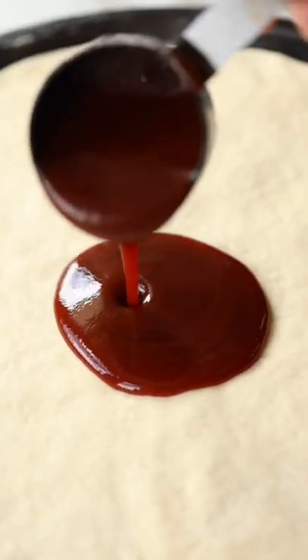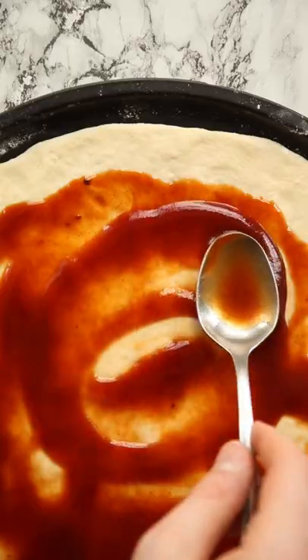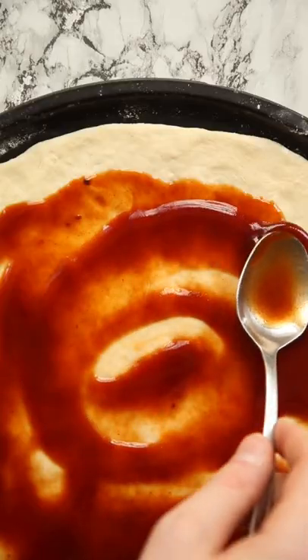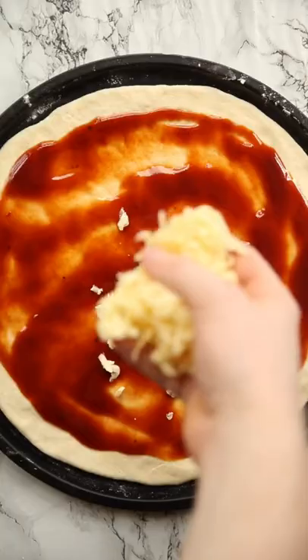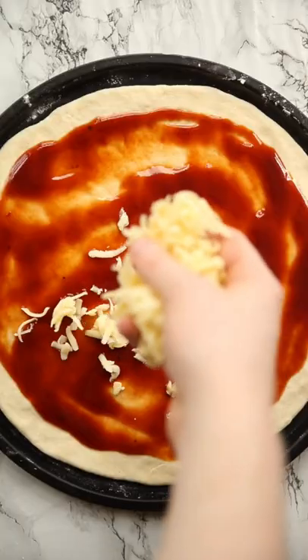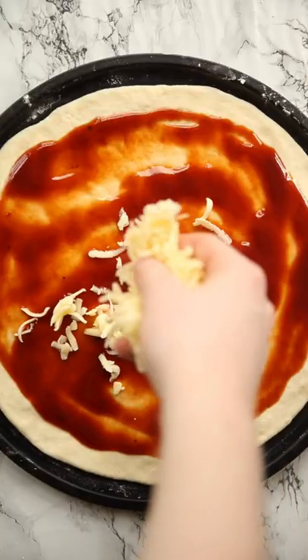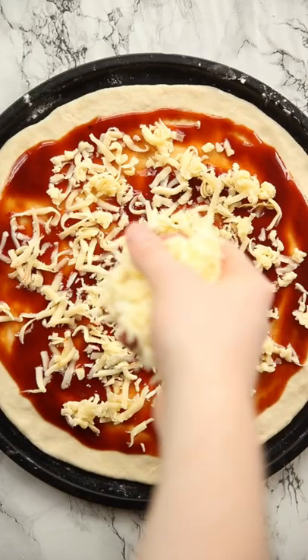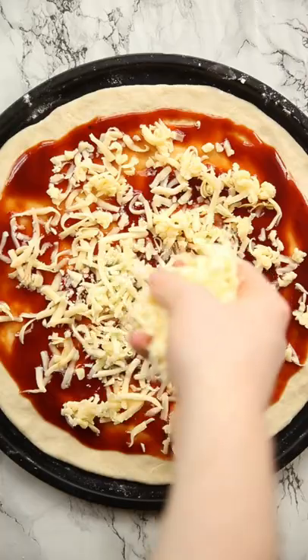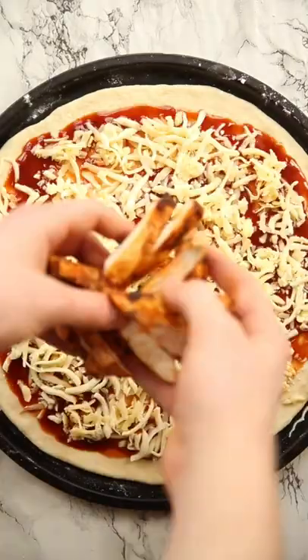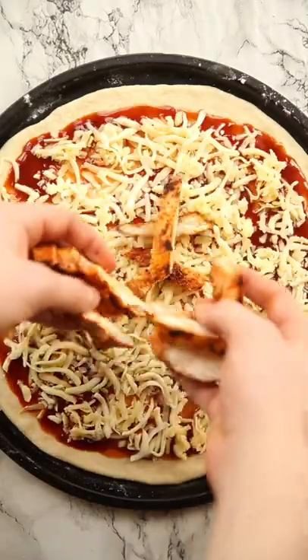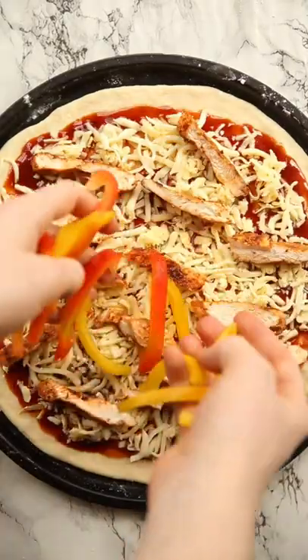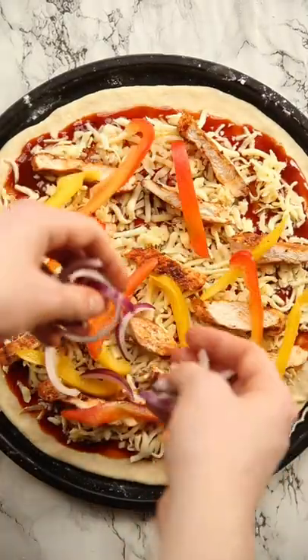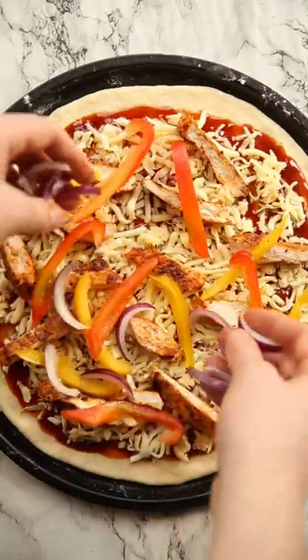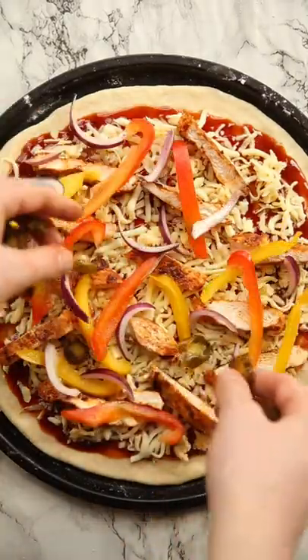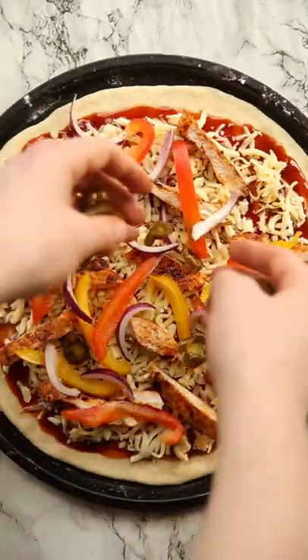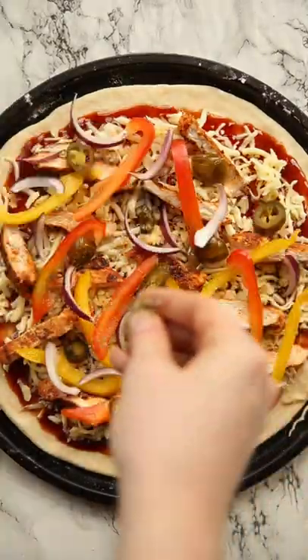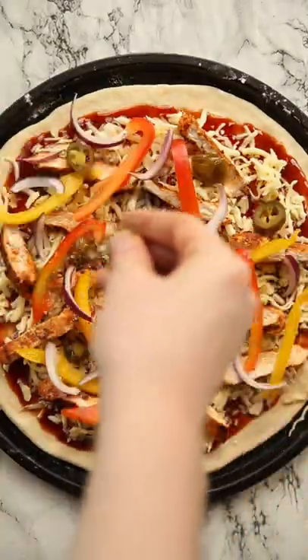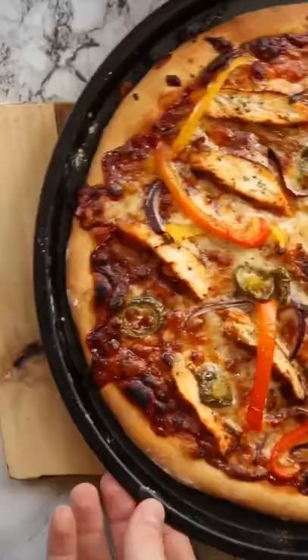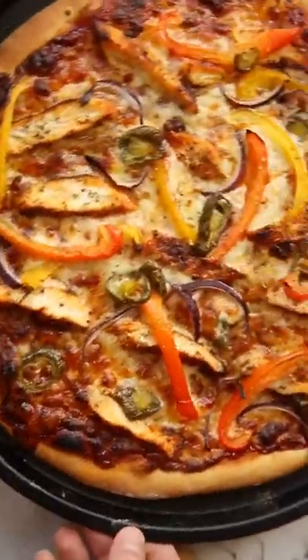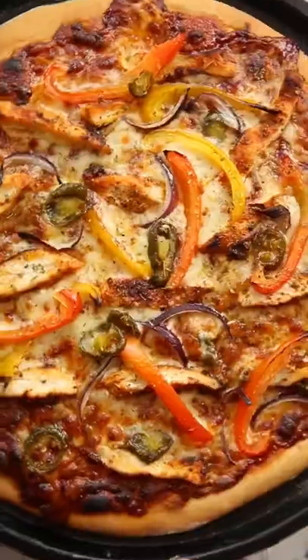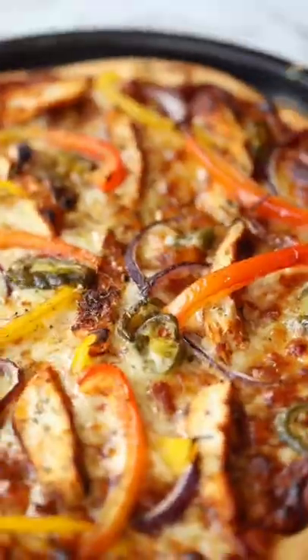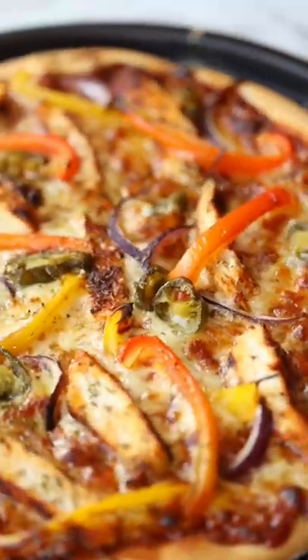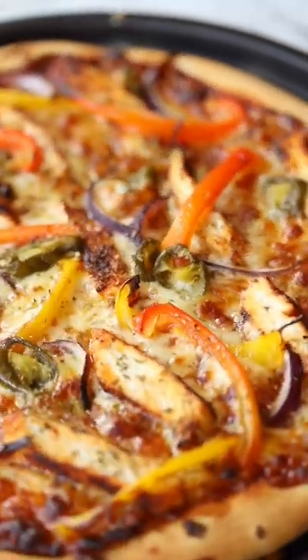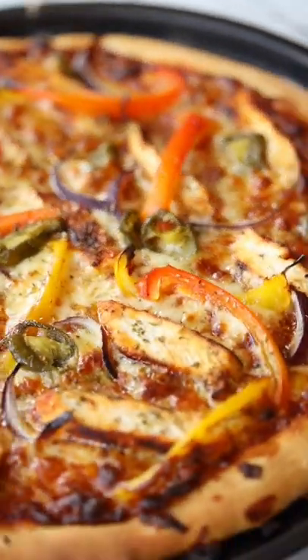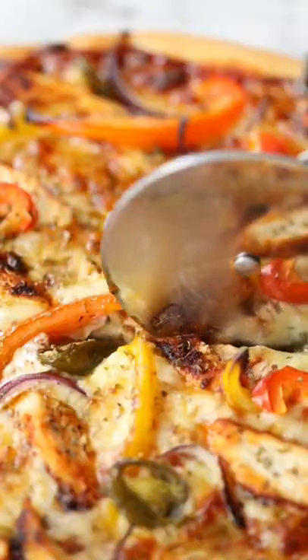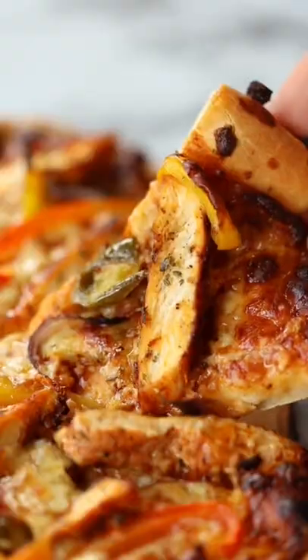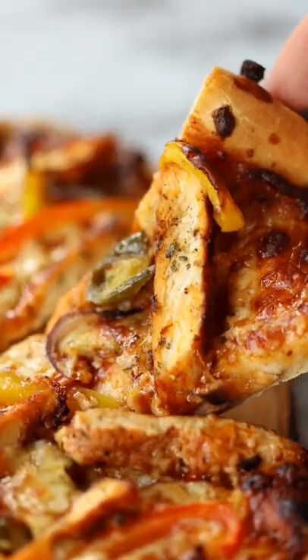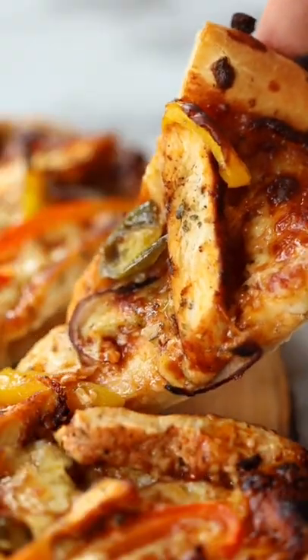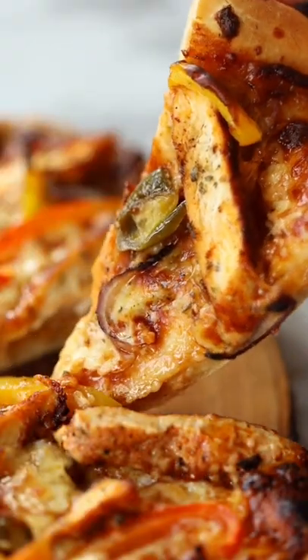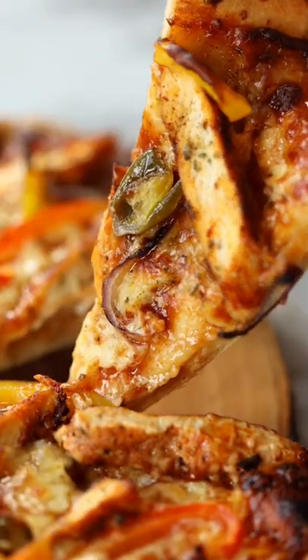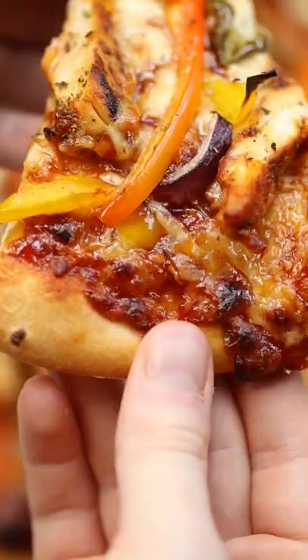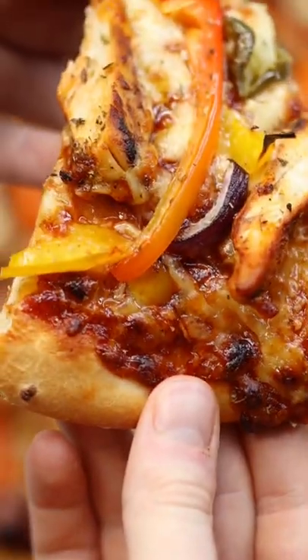Then smother it with some smoky barbecue sauce with smoked cheddar and mozzarella, then topped with chicken, peppers and red onion, and finished with some jalapeños and oregano. Then into a scorching hot oven until it looks a little something like this — and there you have this super easy and delicious smoky barbecue chicken pizza.